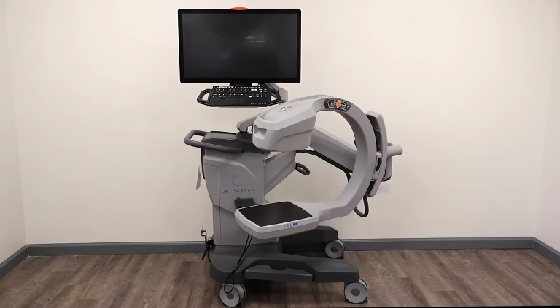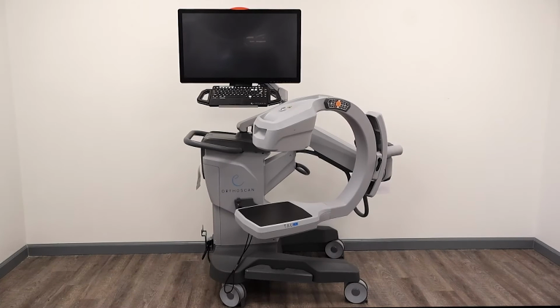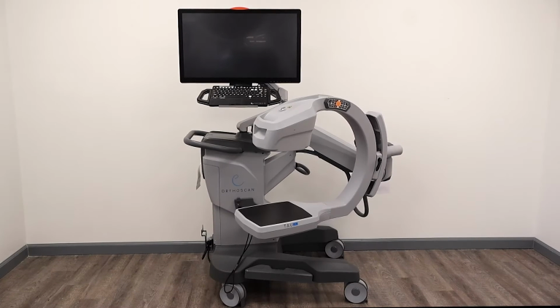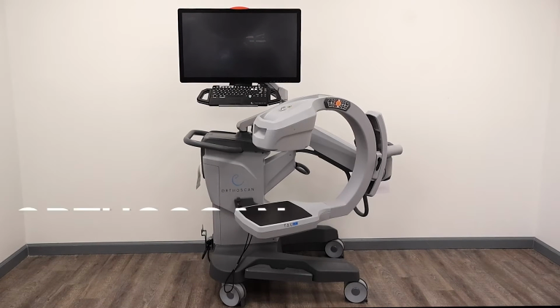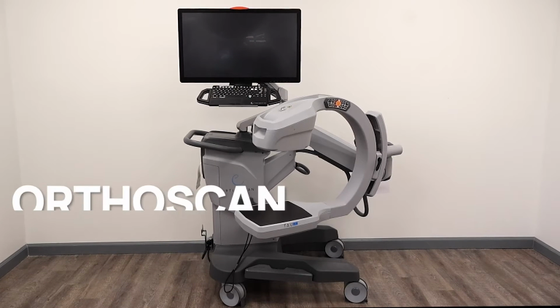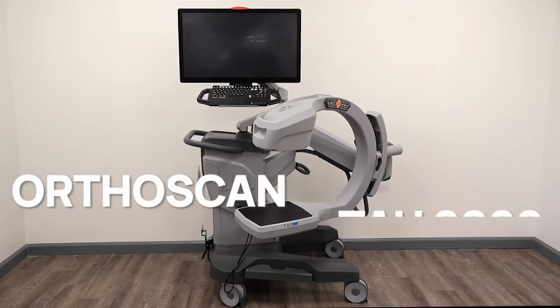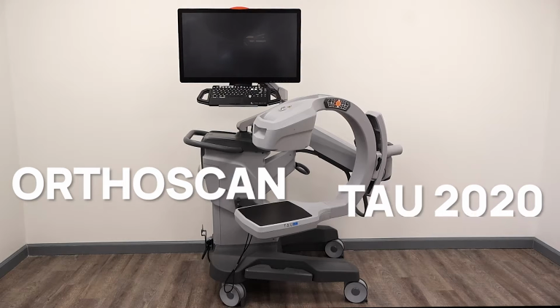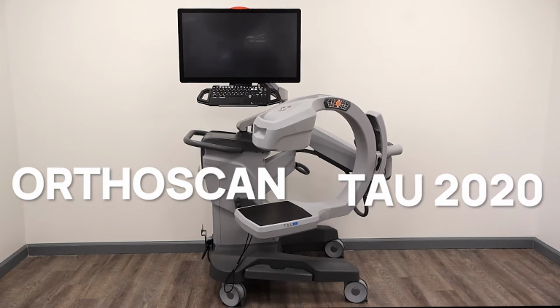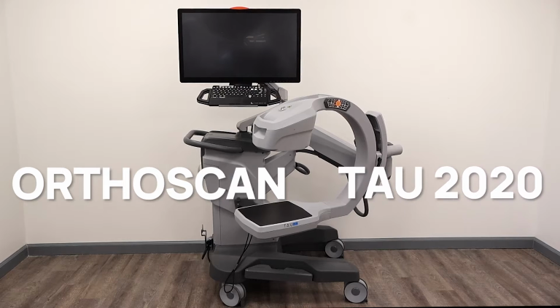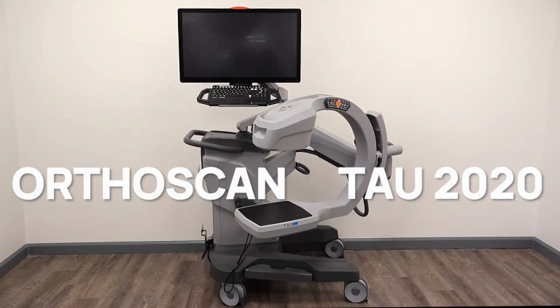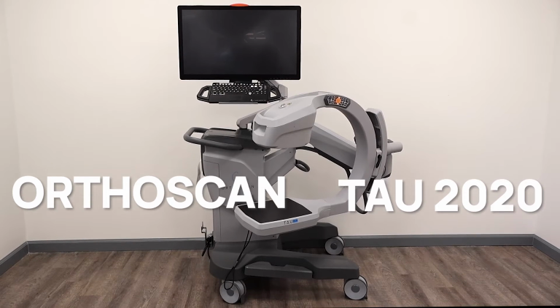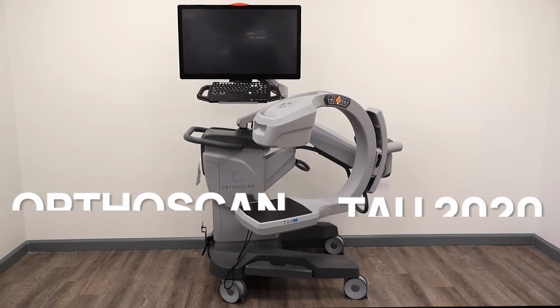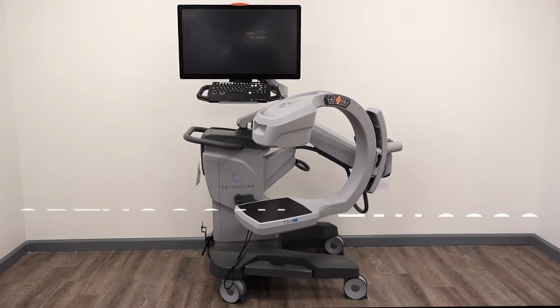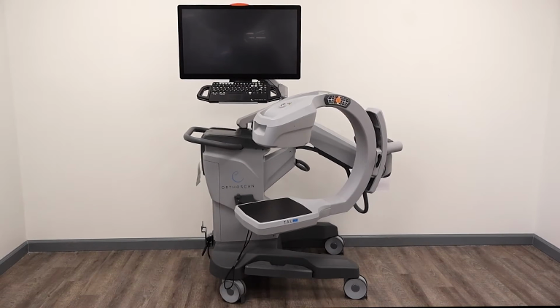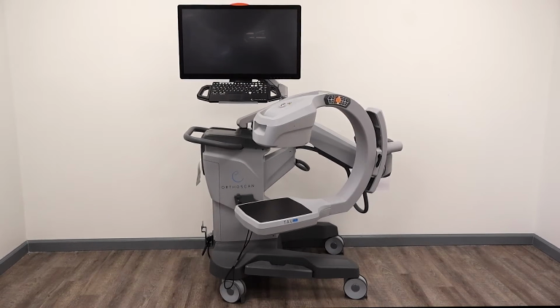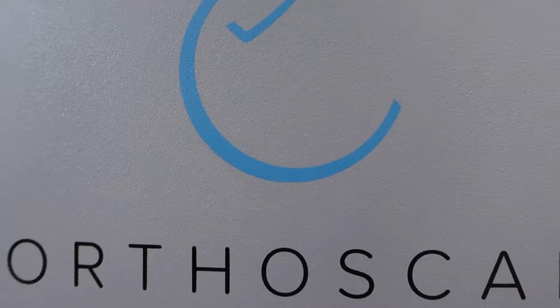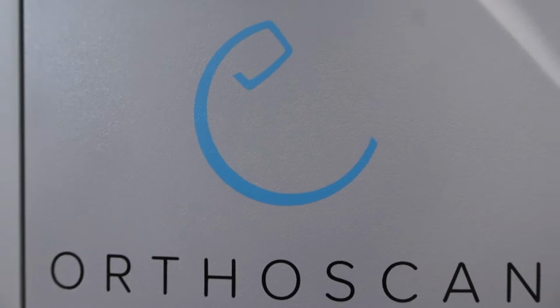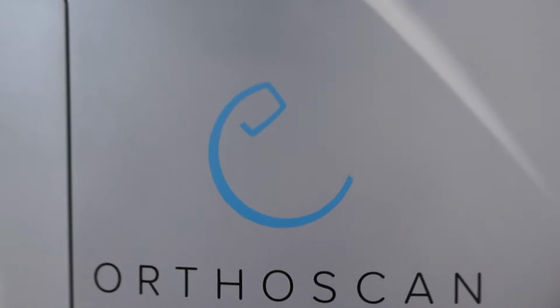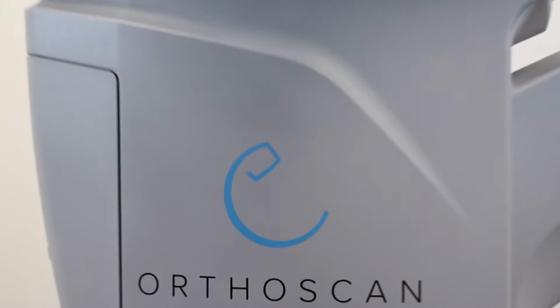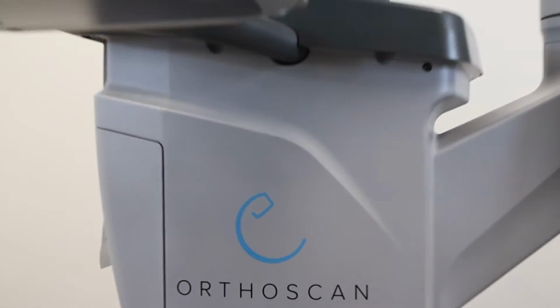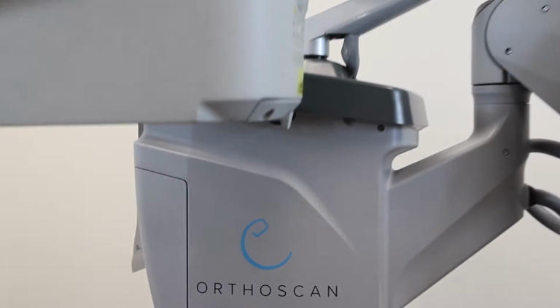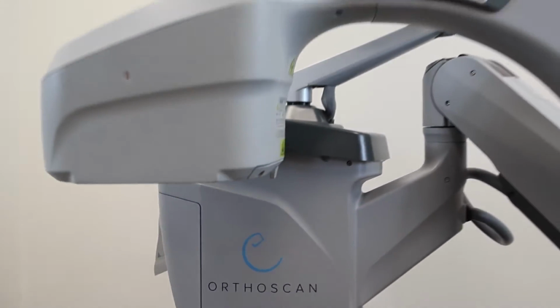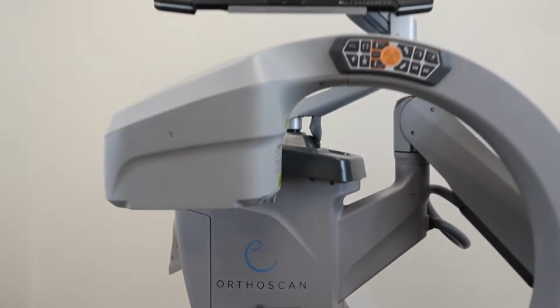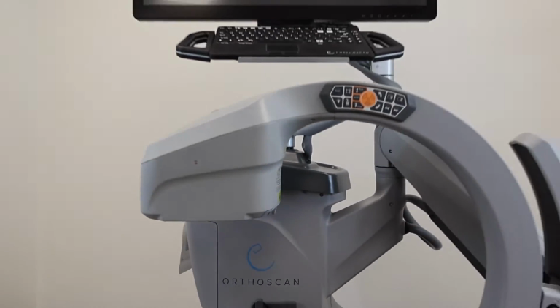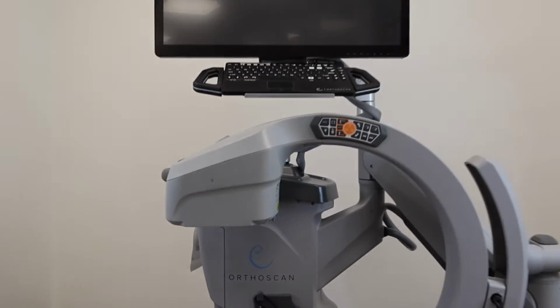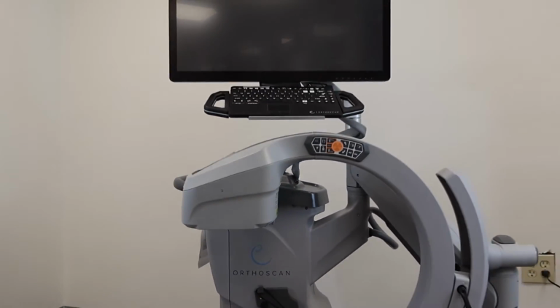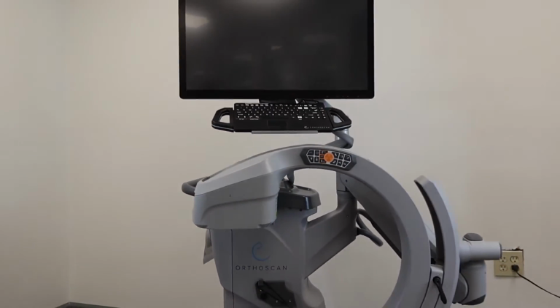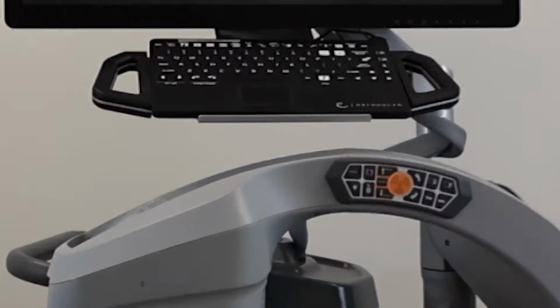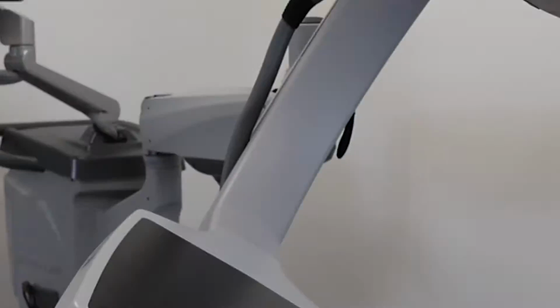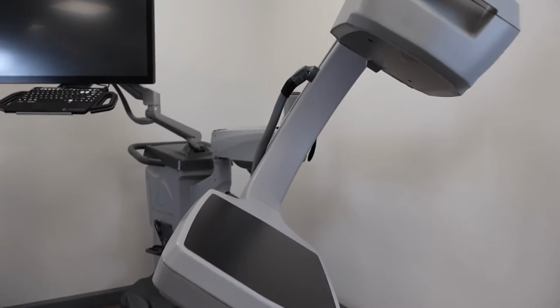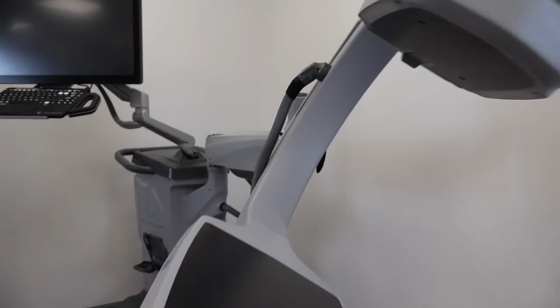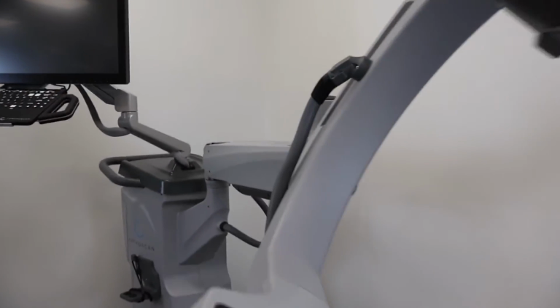Introducing the OrthoScan Tau 2020 Mini C-Arm. The OrthoScan Tau 2020 is a mini C-Arm that features improved articulation, advanced user interface, and intelligent dose reduction.